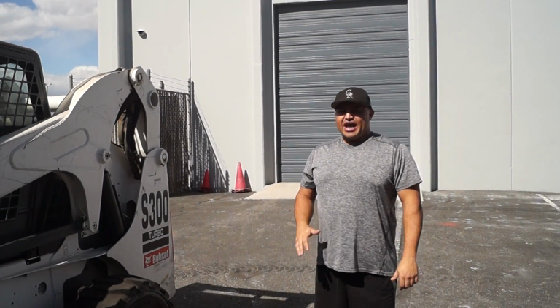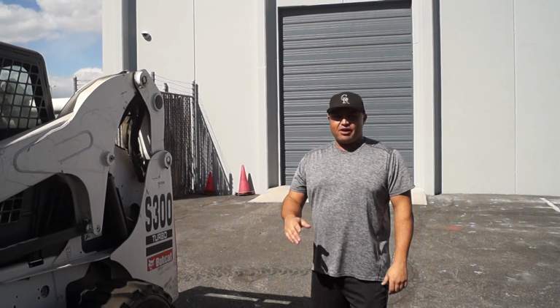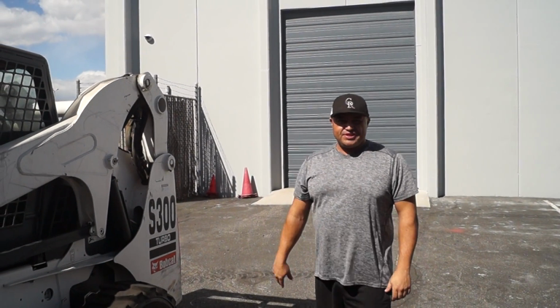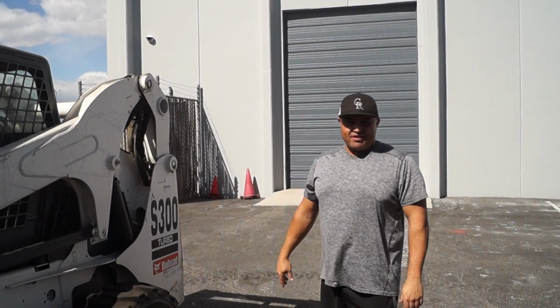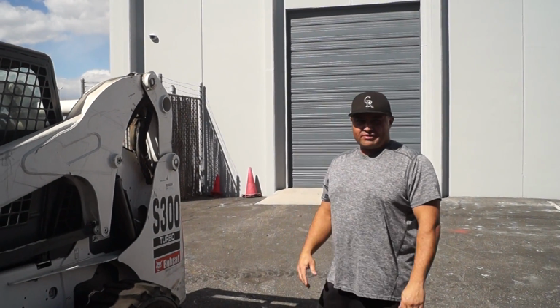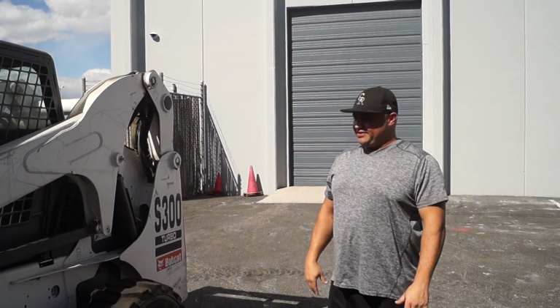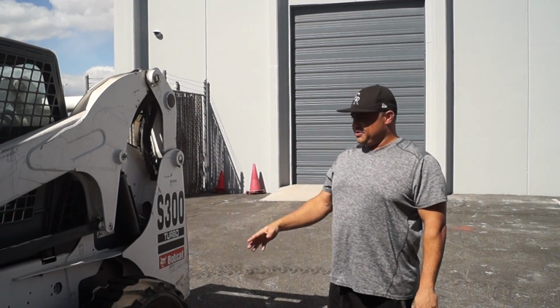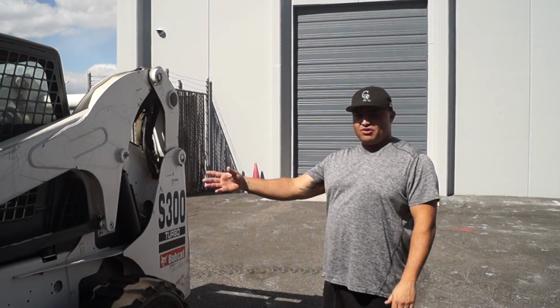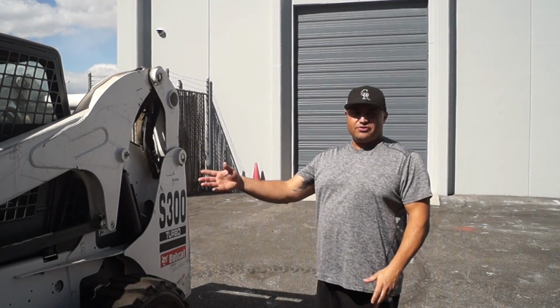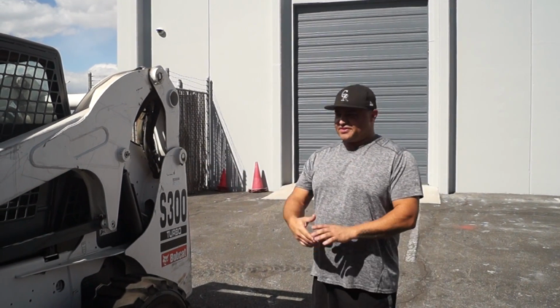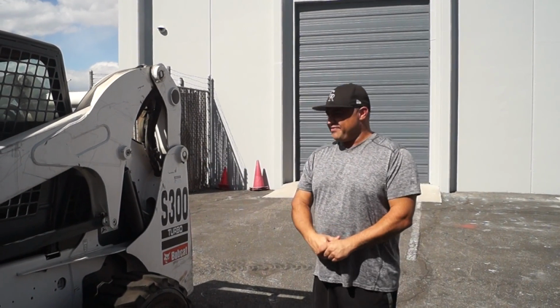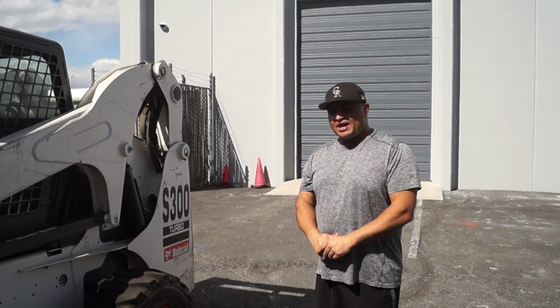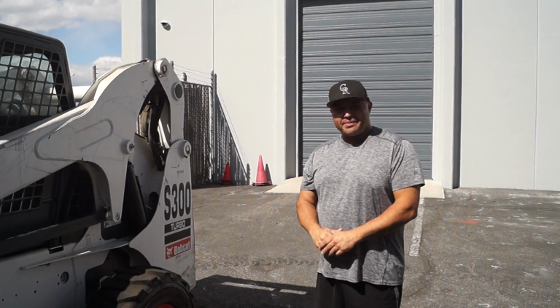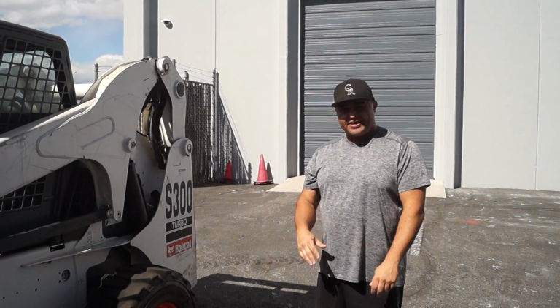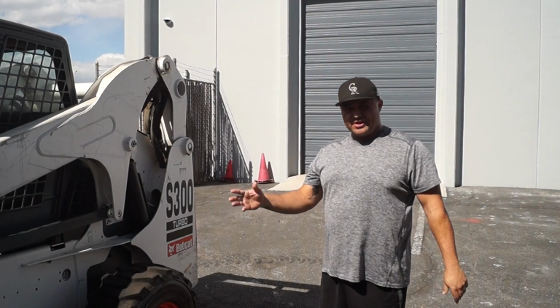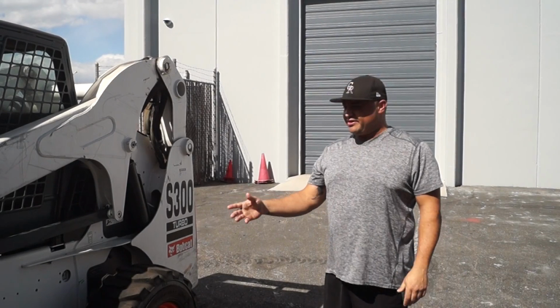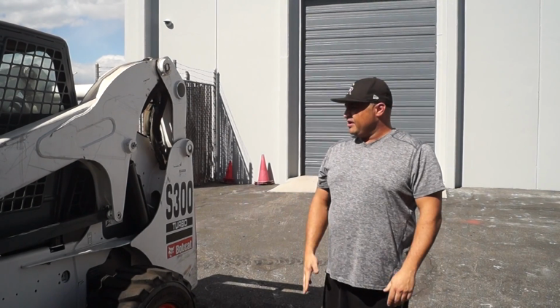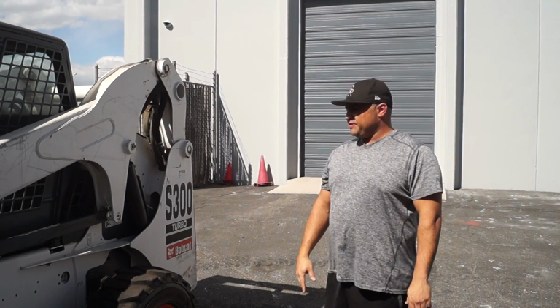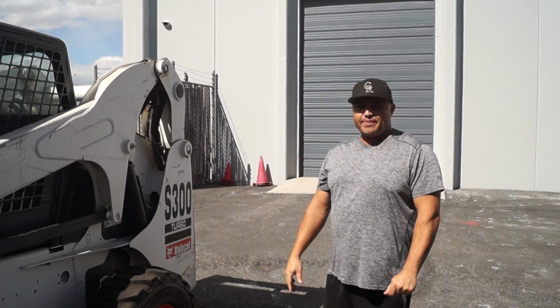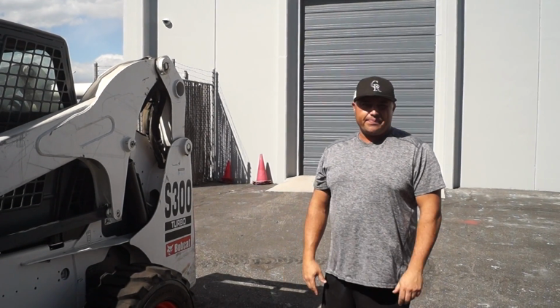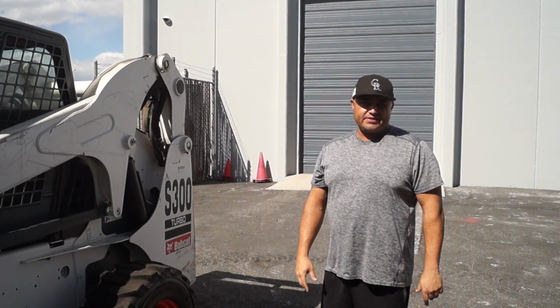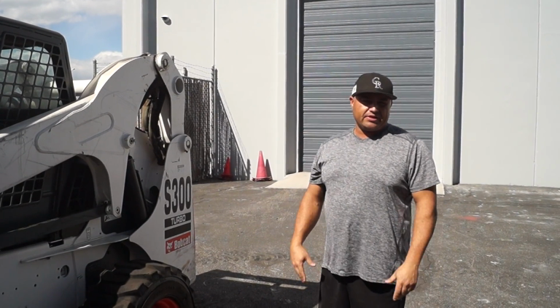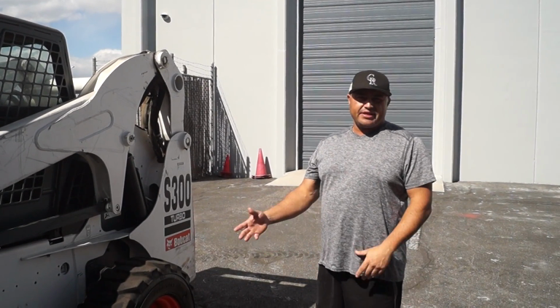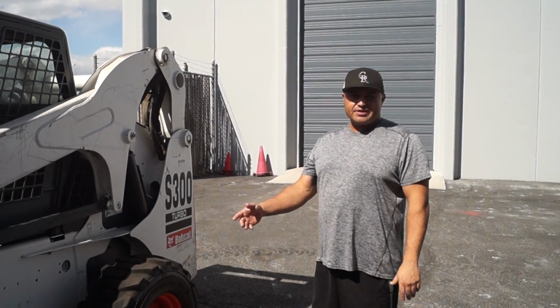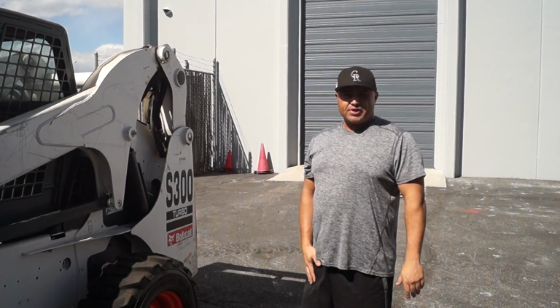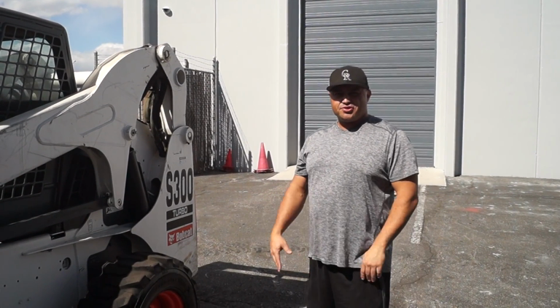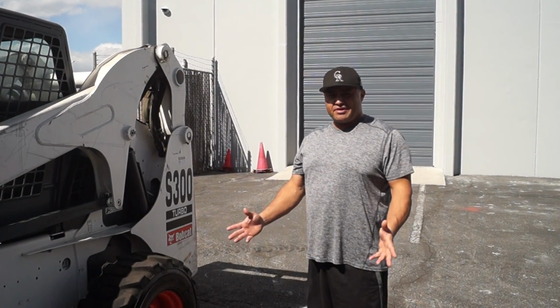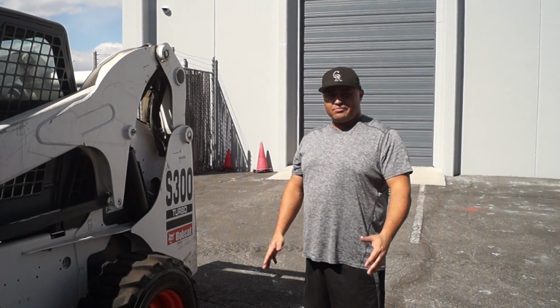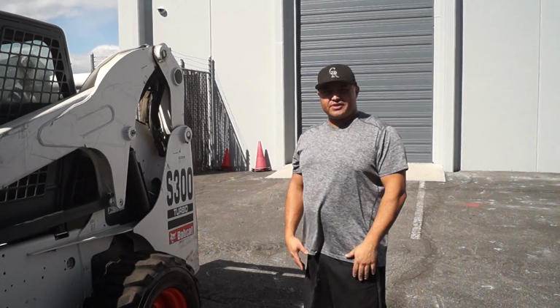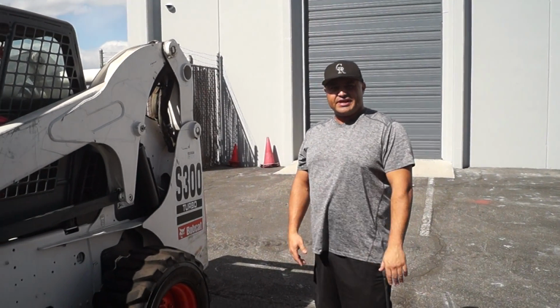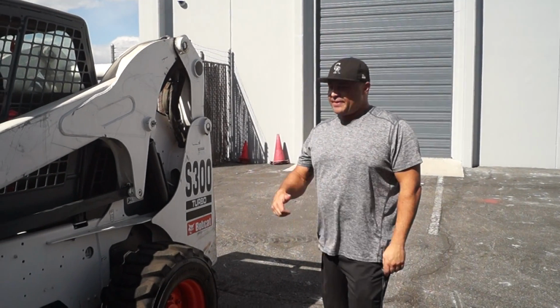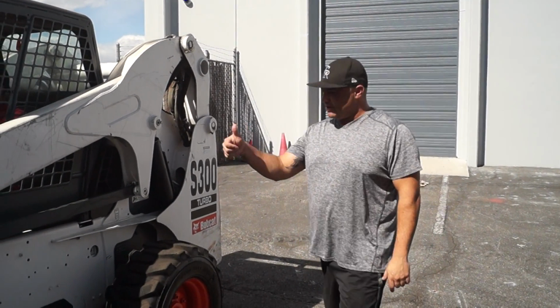Hey Long, Richard Discount Forklift. This is your new 2007 Bobcat S300, 3,000 pound capacity. We're gonna go ahead and give you a demonstration, show you everything that works good on it. Here we go.